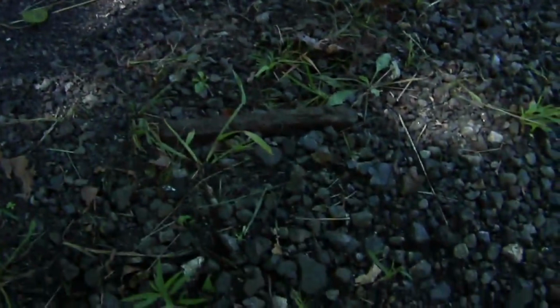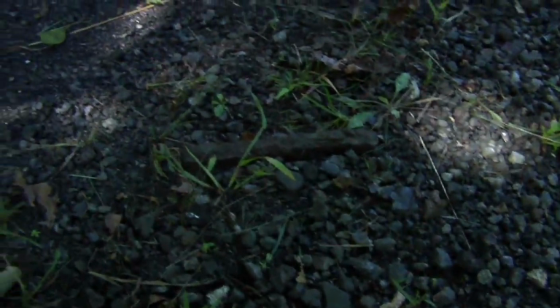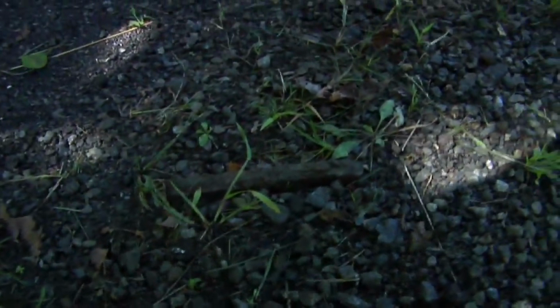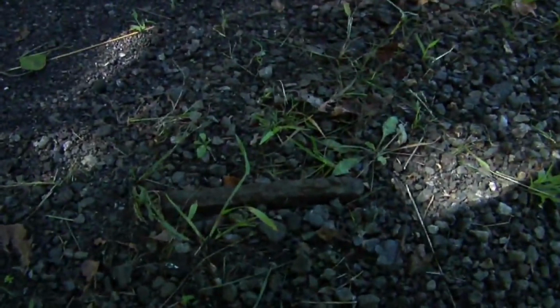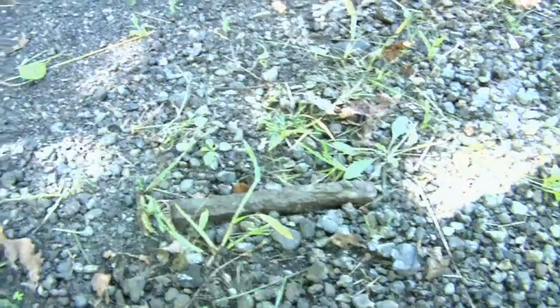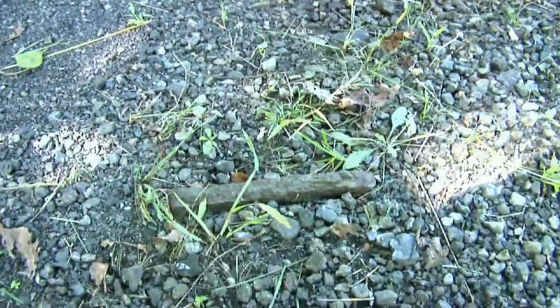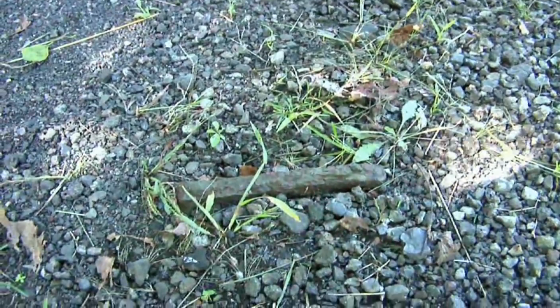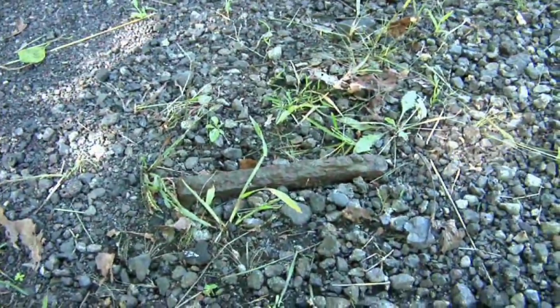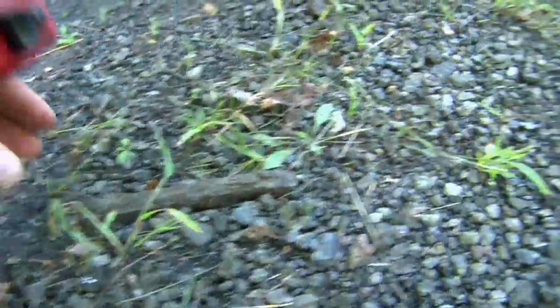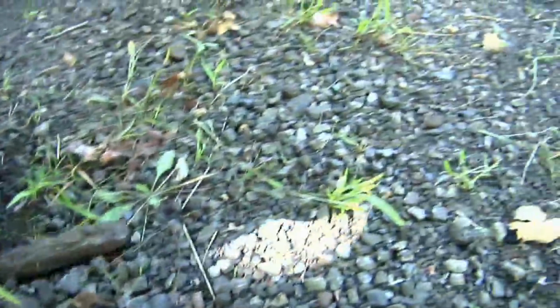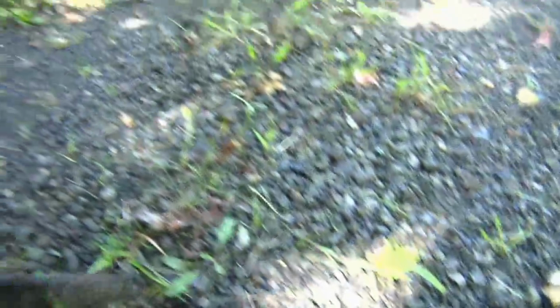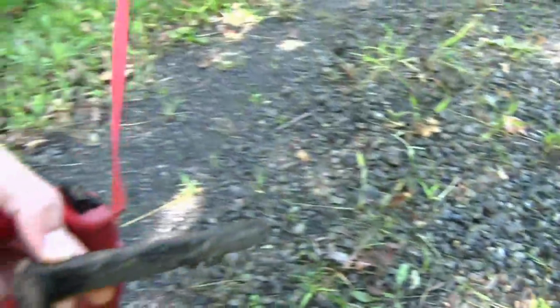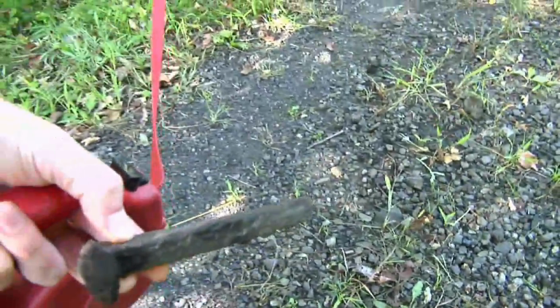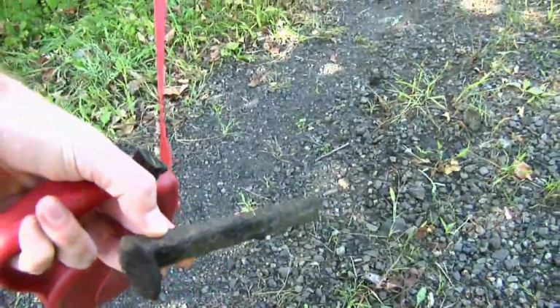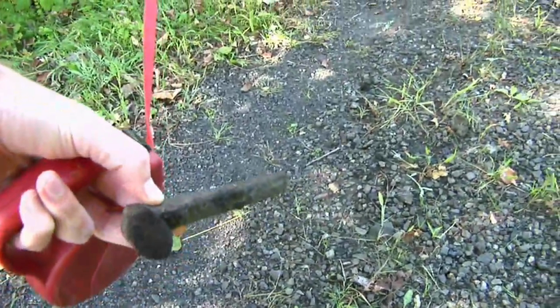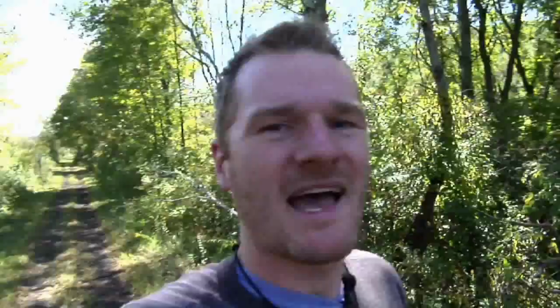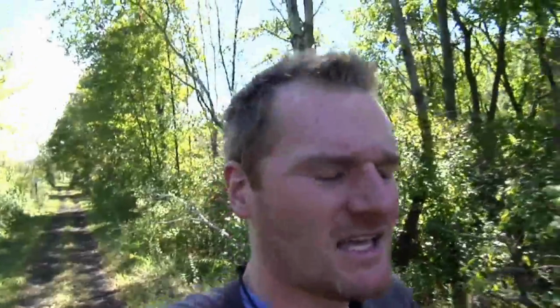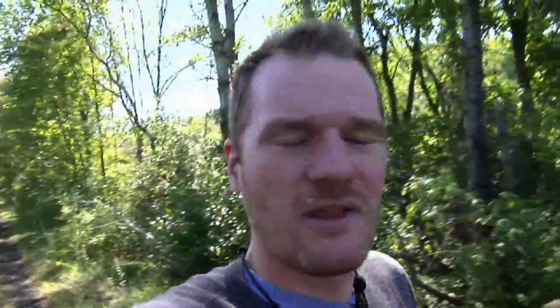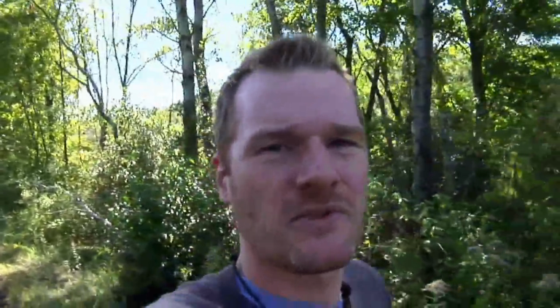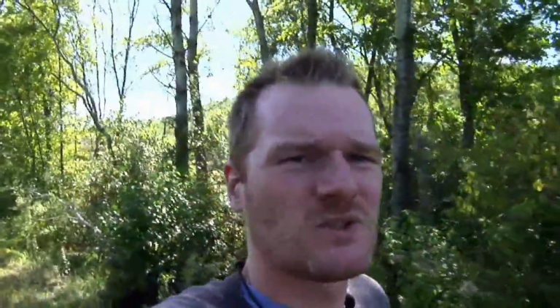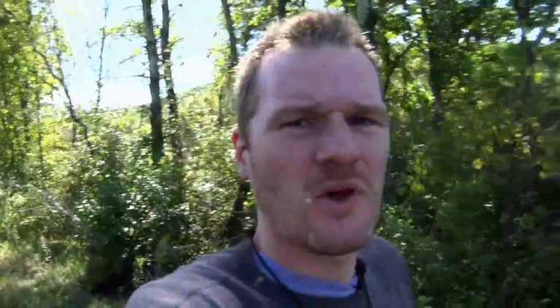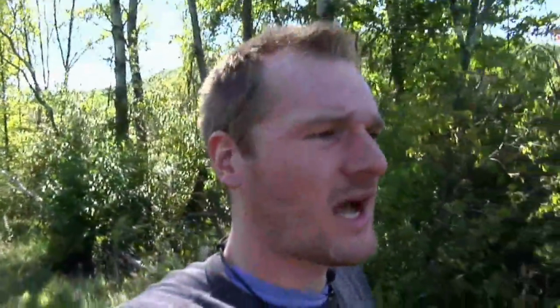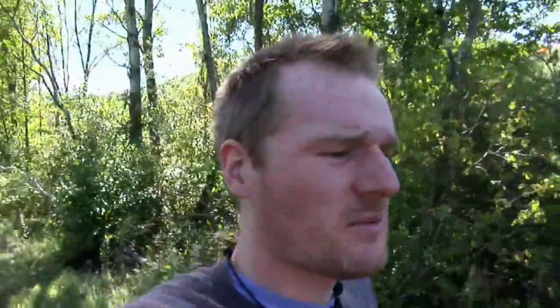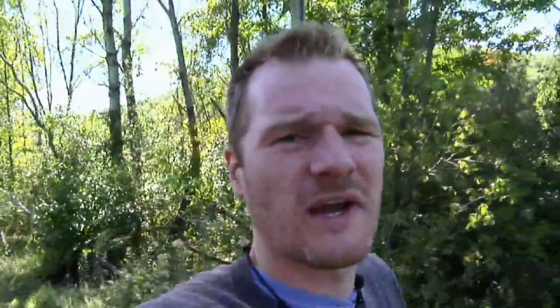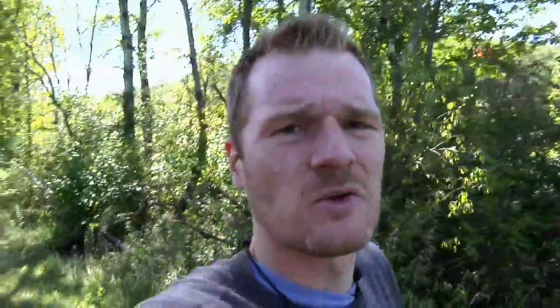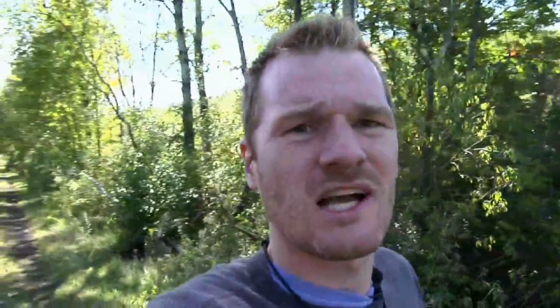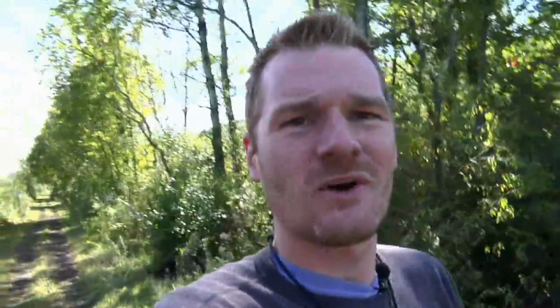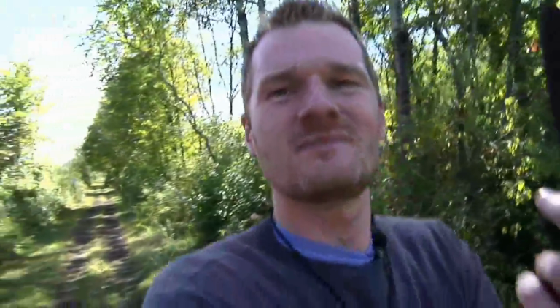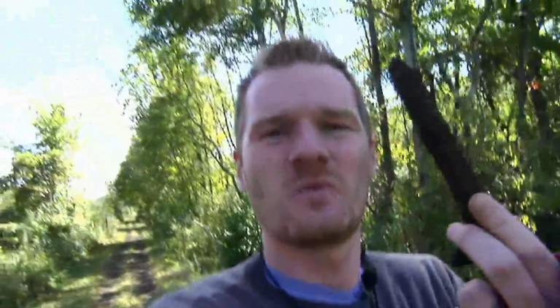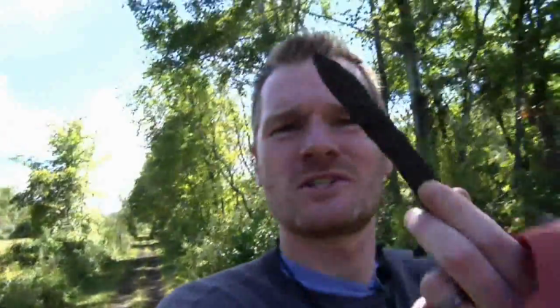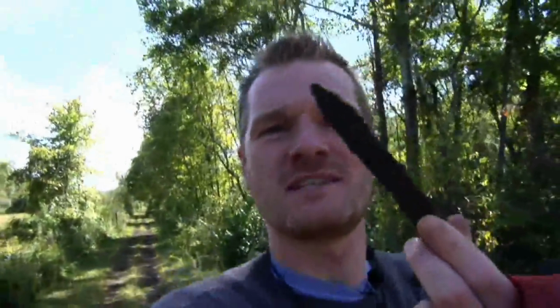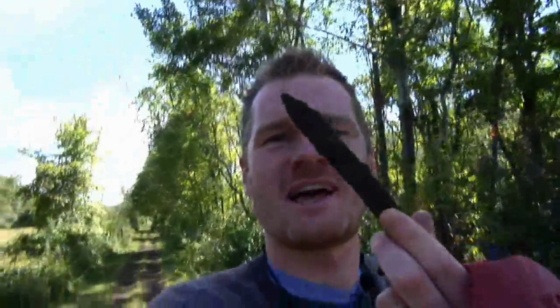An old rail spike. It's always funny that even though they've come through, torn up the old line and probably graded it numerous times, there always seems to be one or two pieces left.